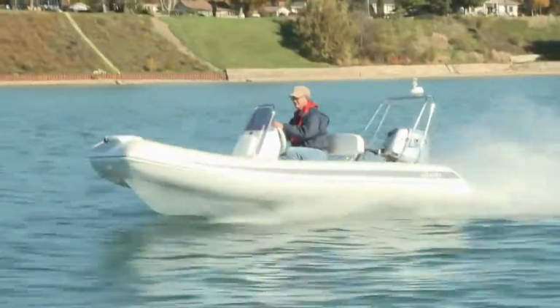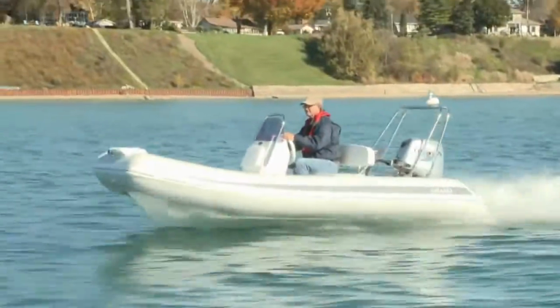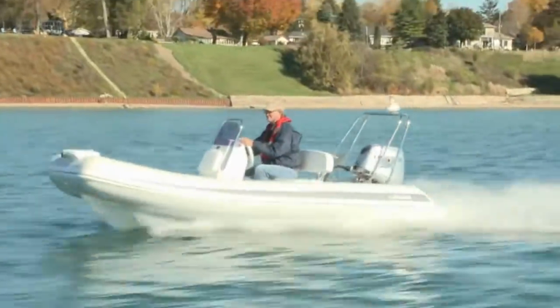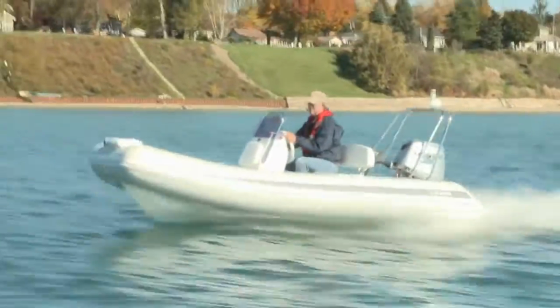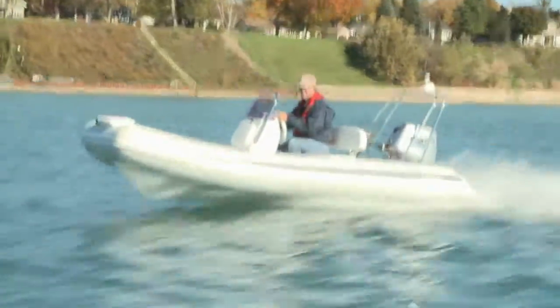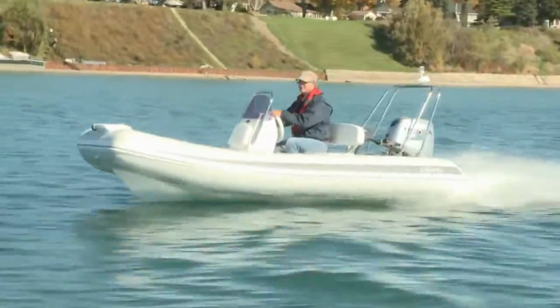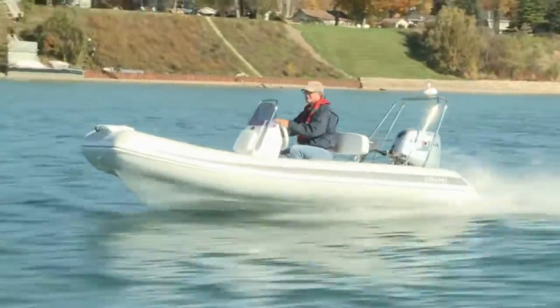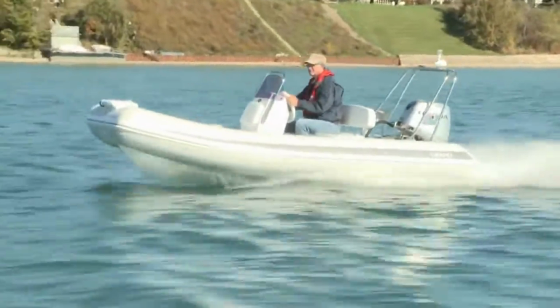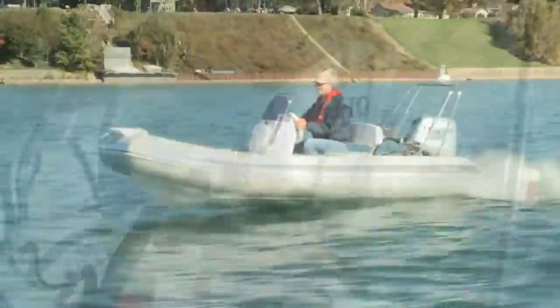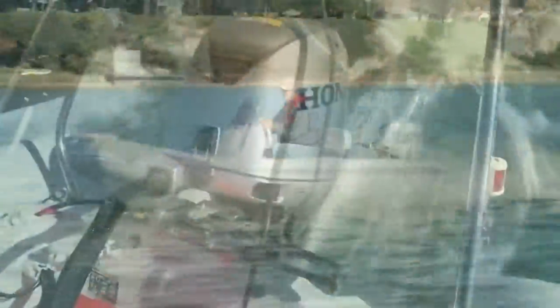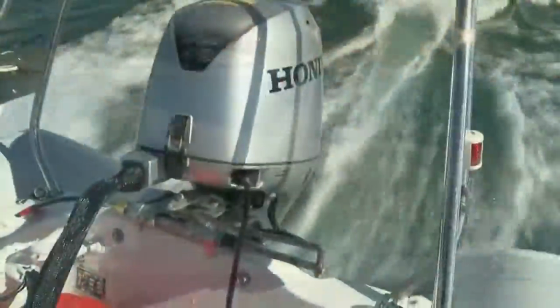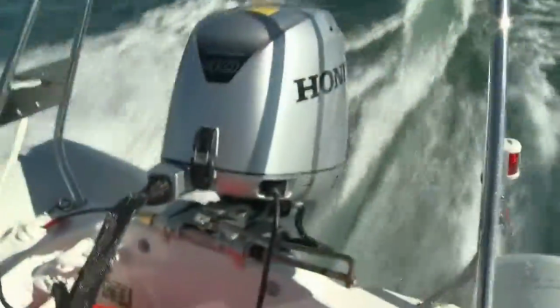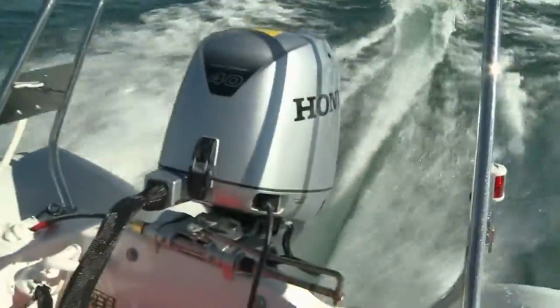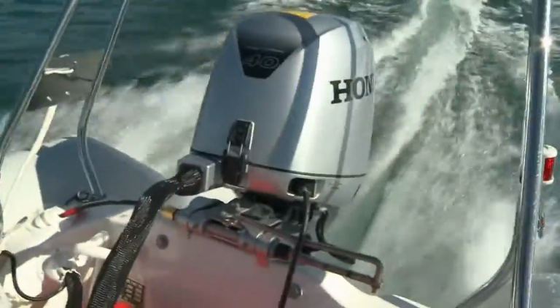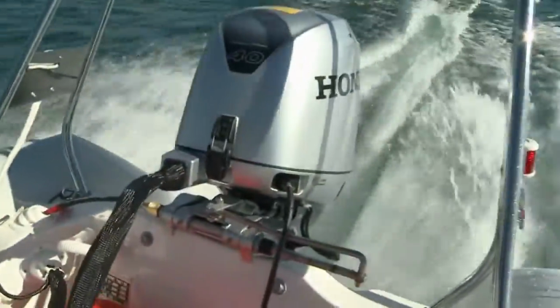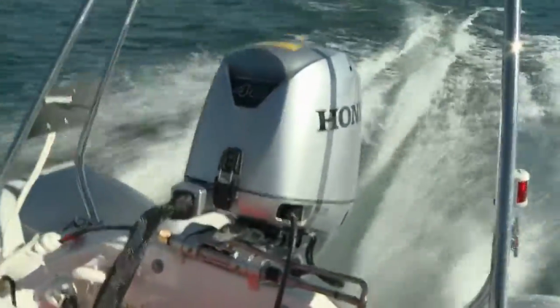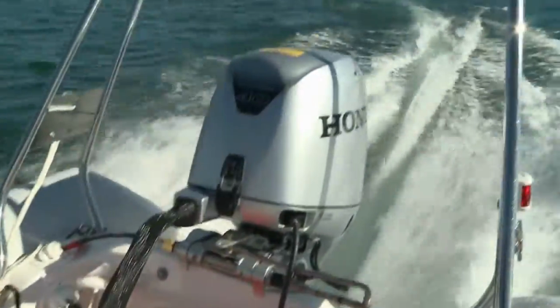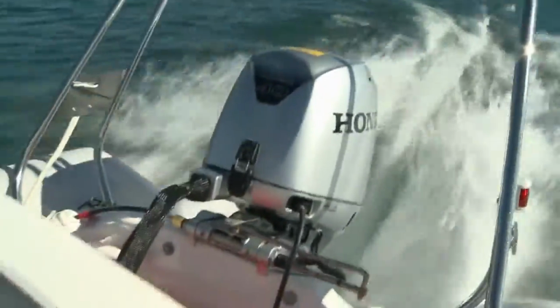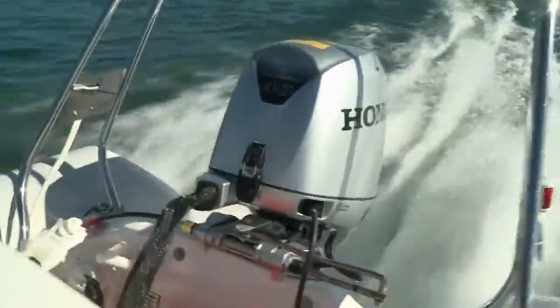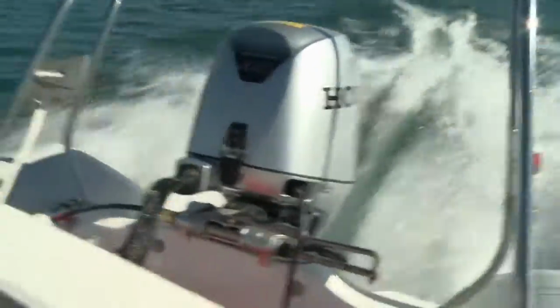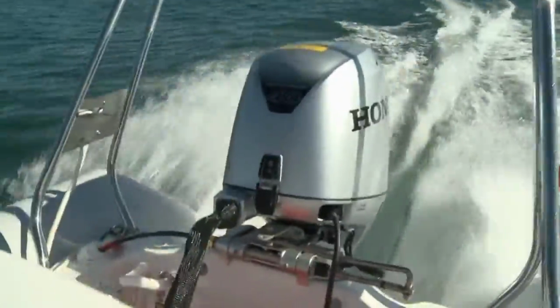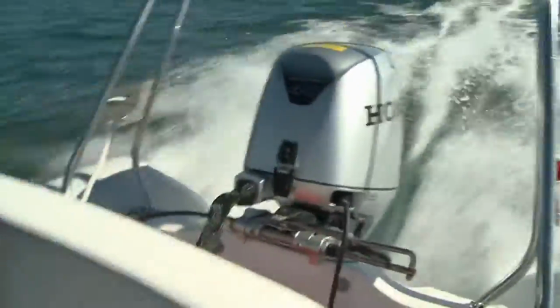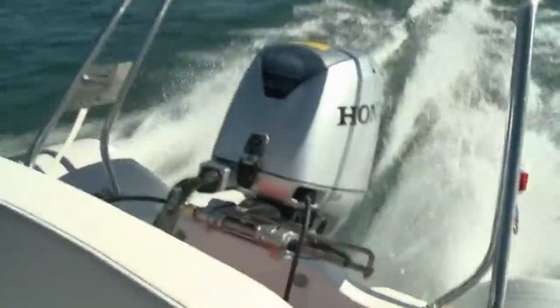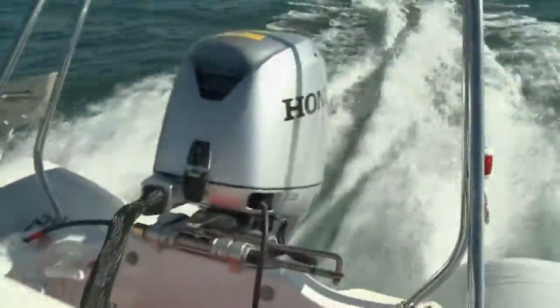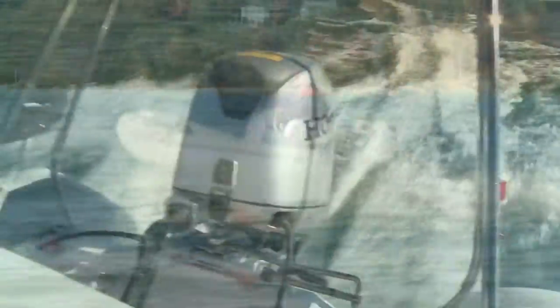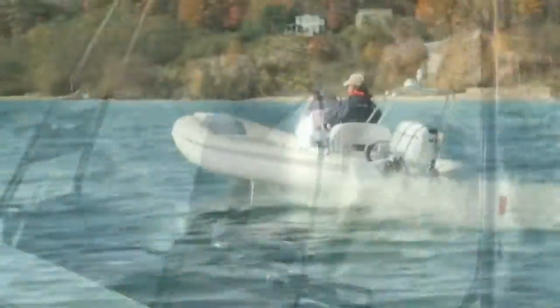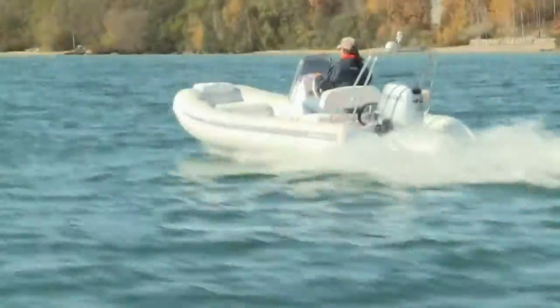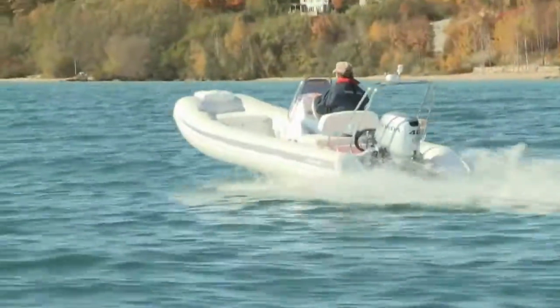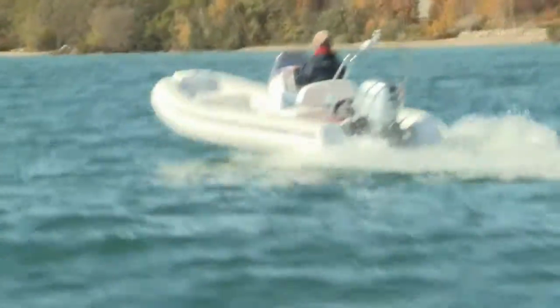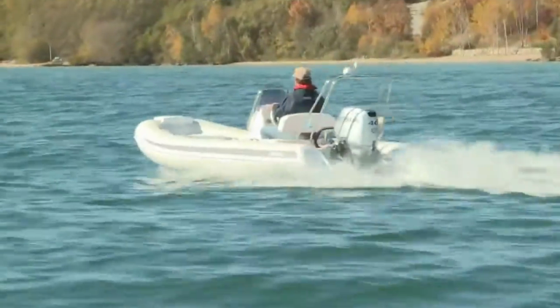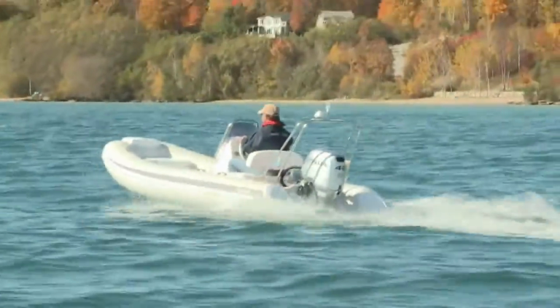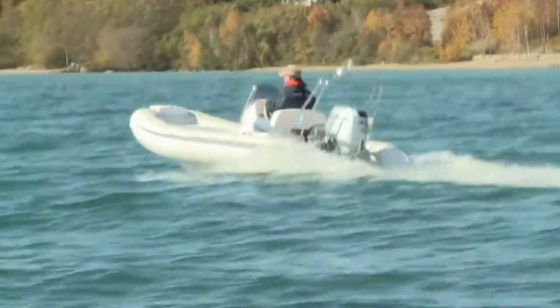Built by Grand Boats, the S420 accelerates quickly with the 40 horsepower Honda four-stroke outboard on the transom, reaching 20 miles per hour in 4.1 seconds.